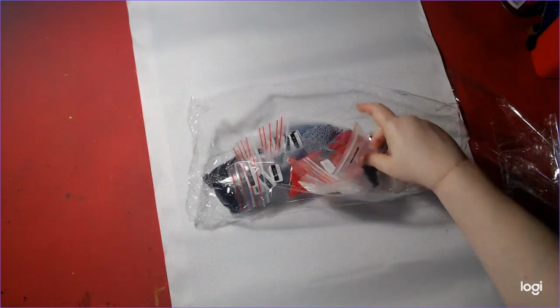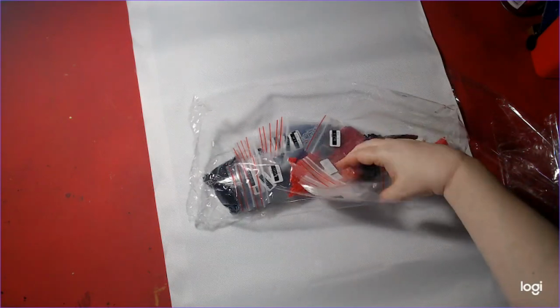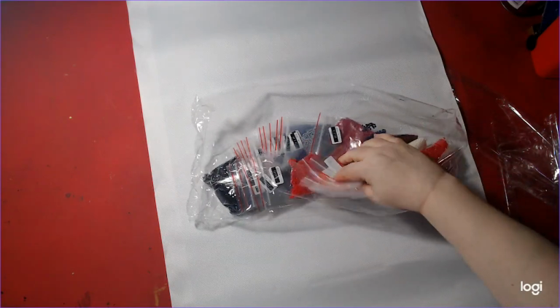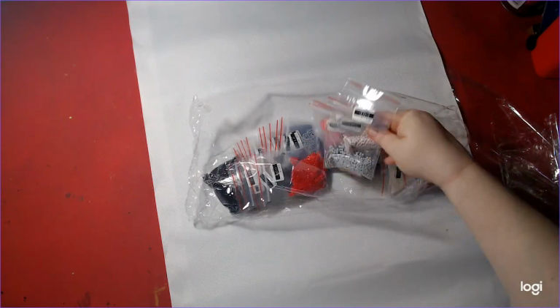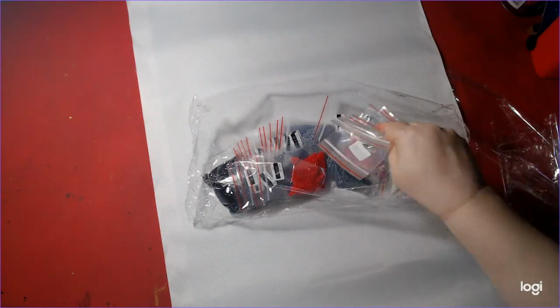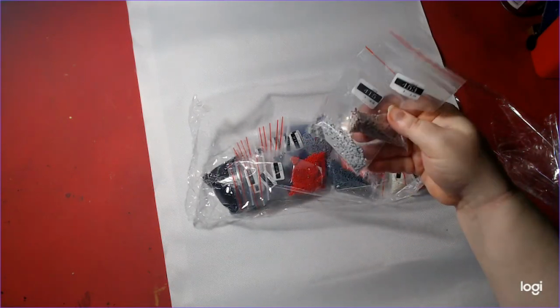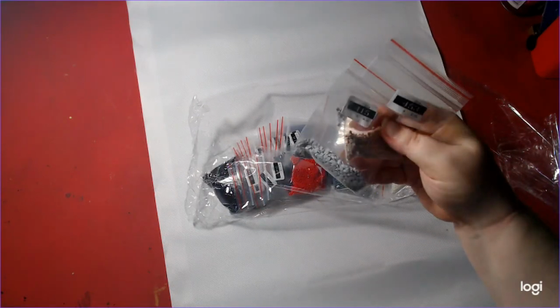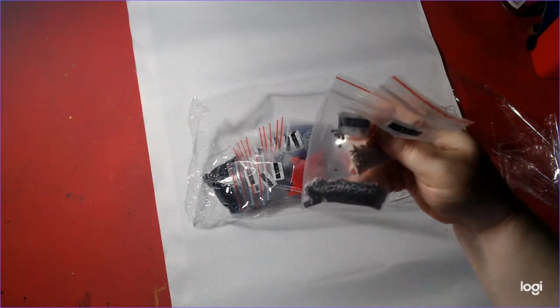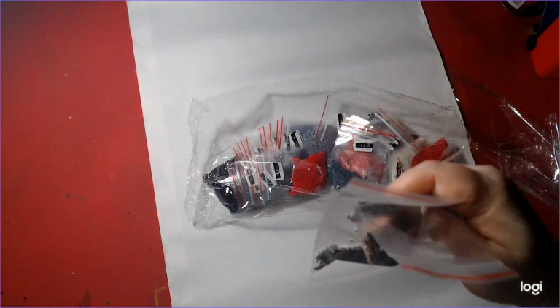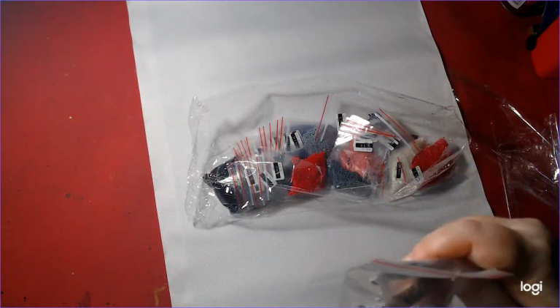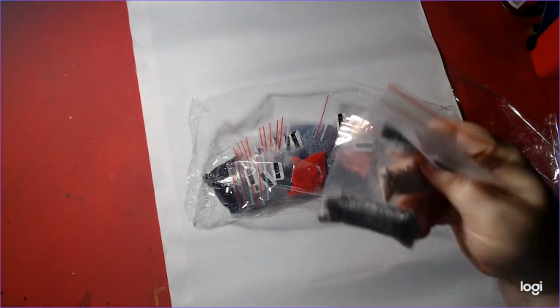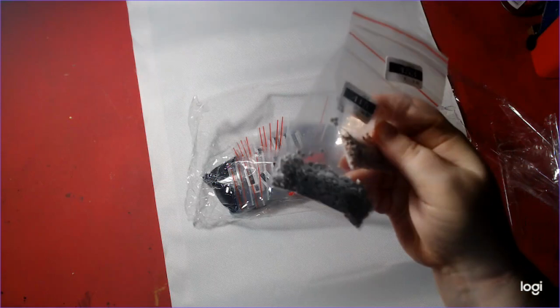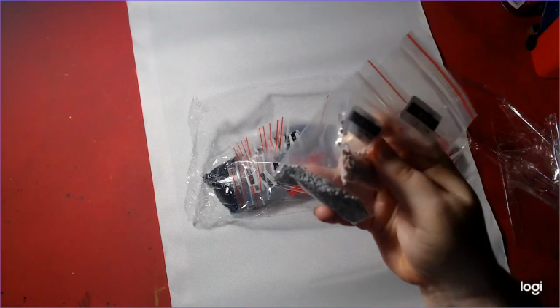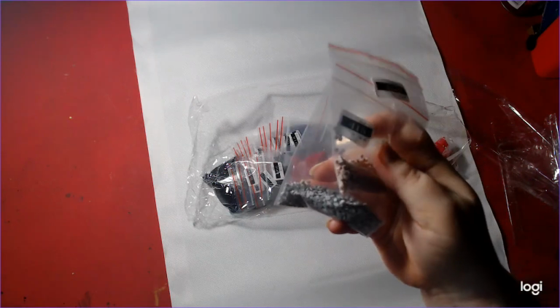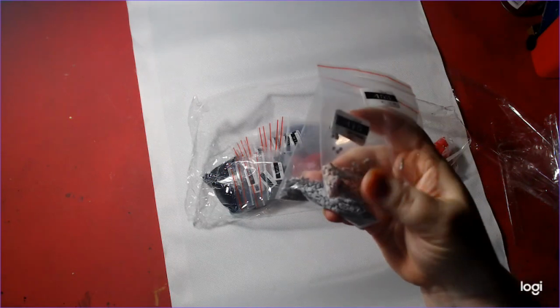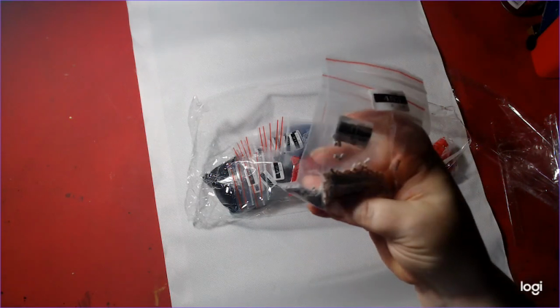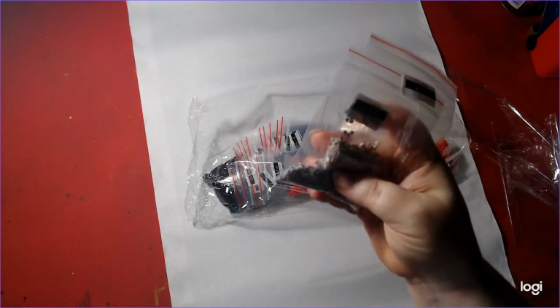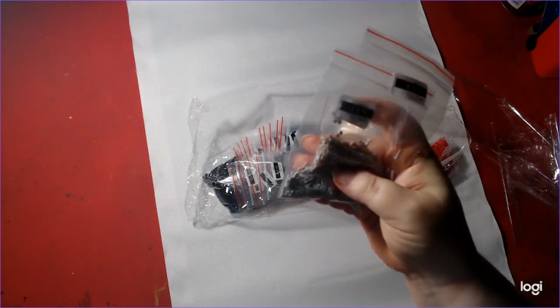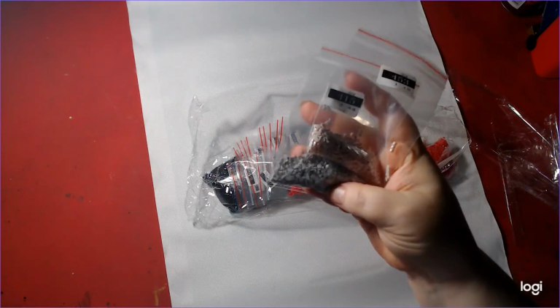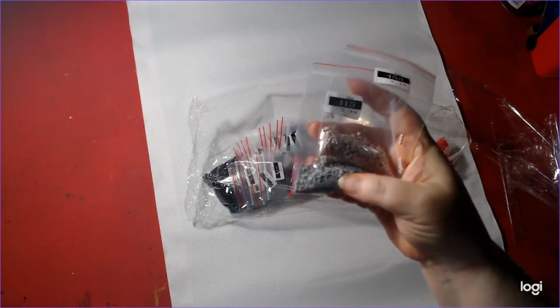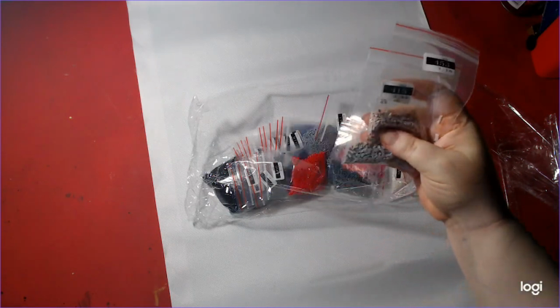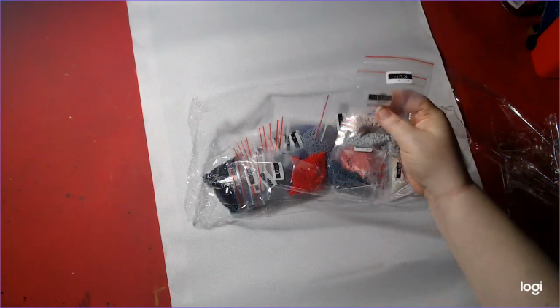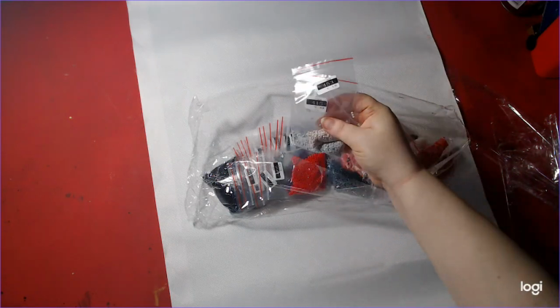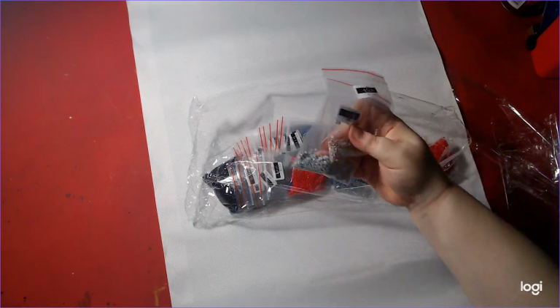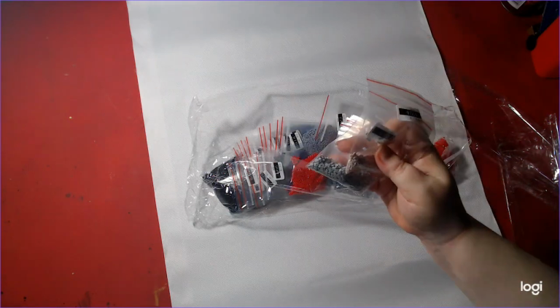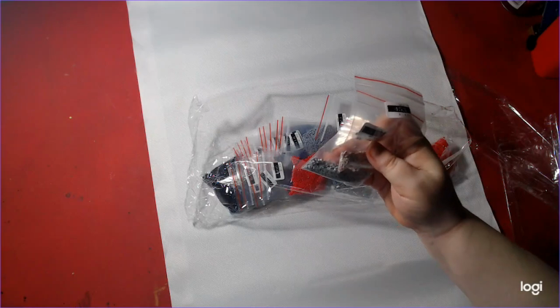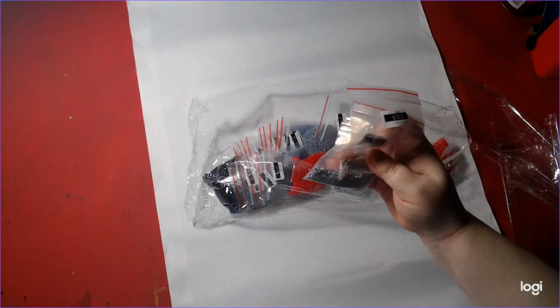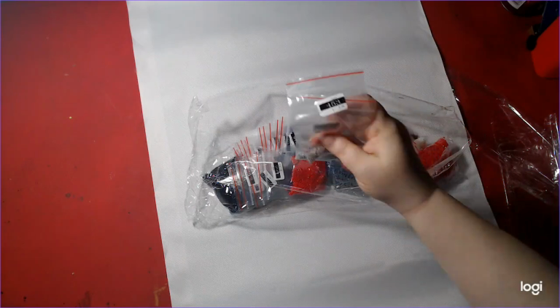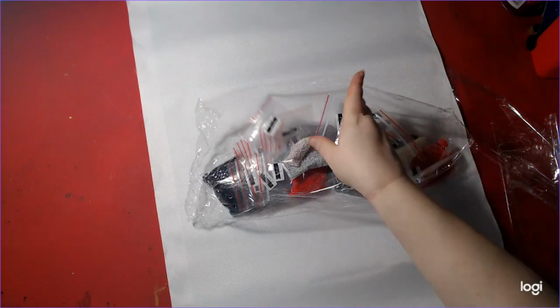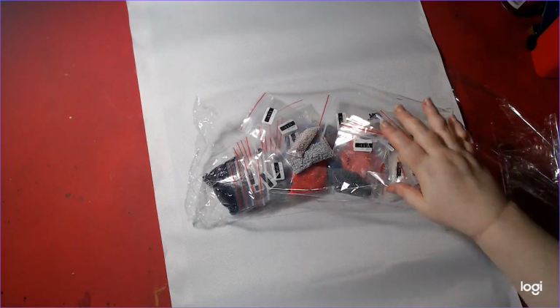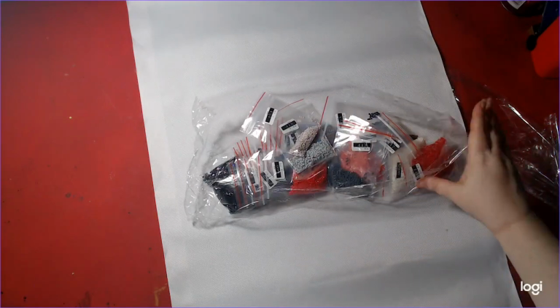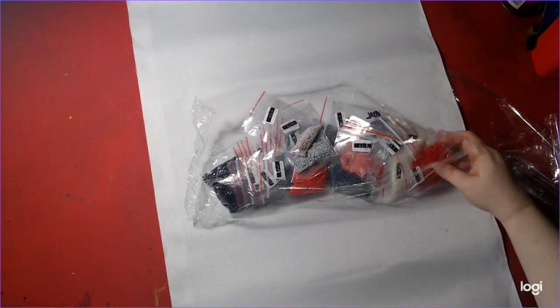We got square drills, because we heard from other creators that their squares were better.